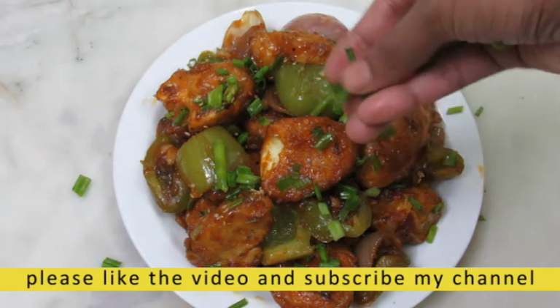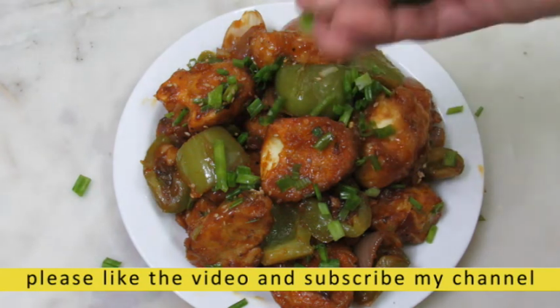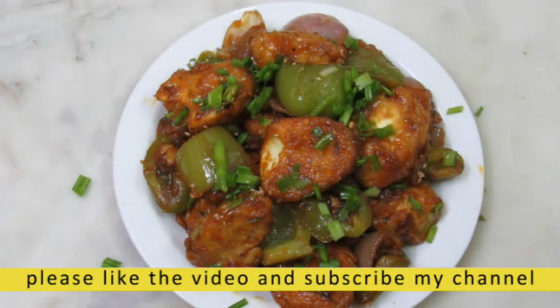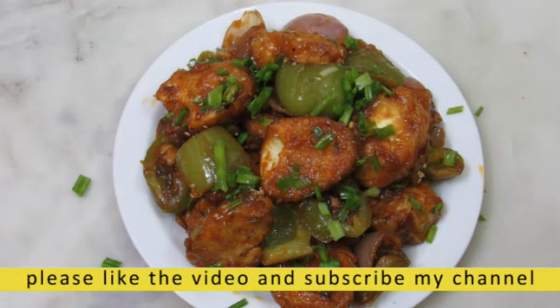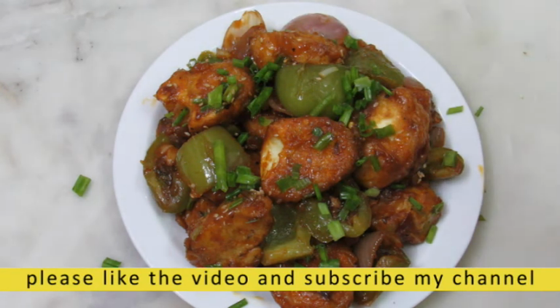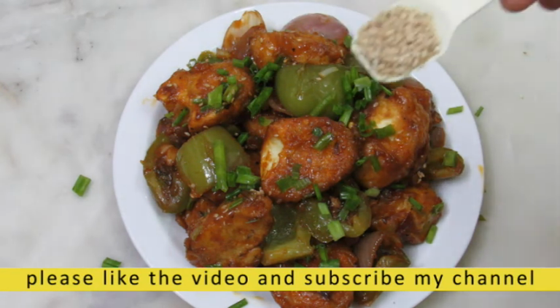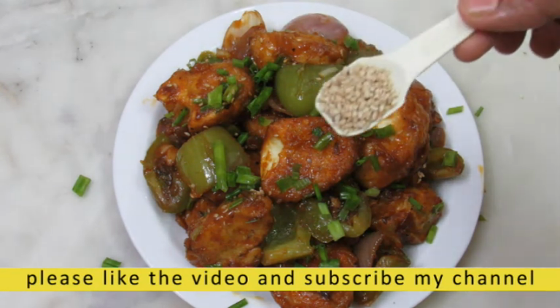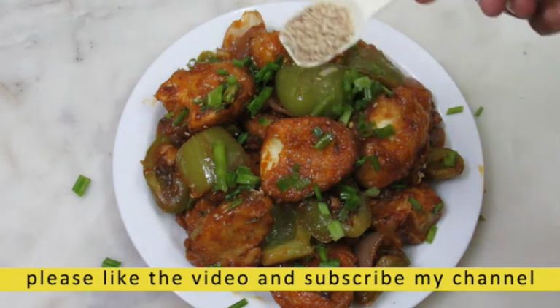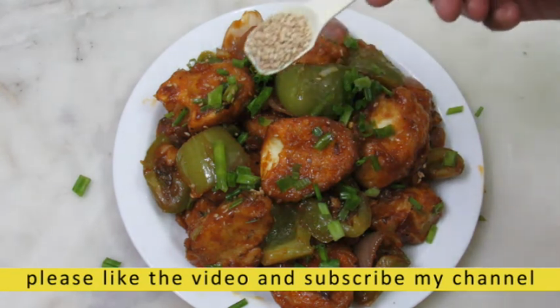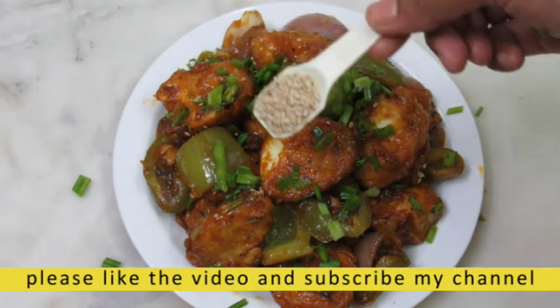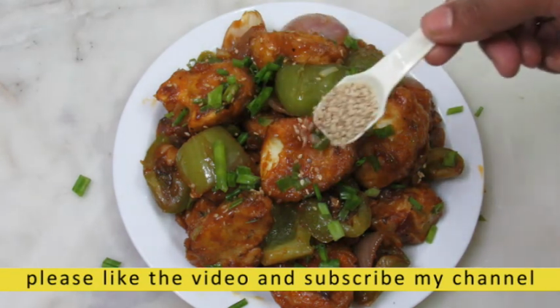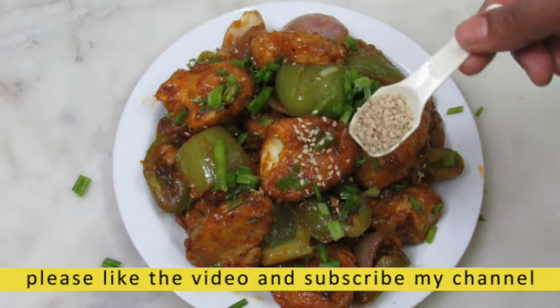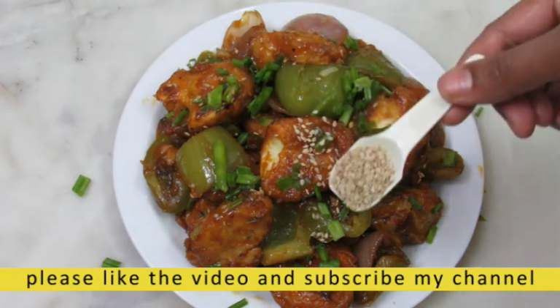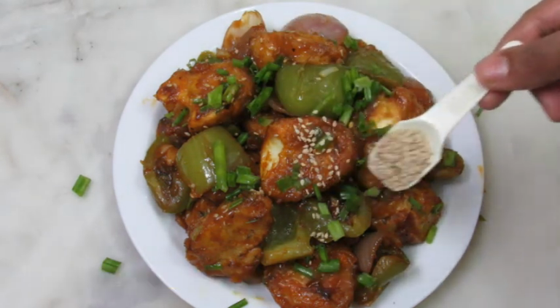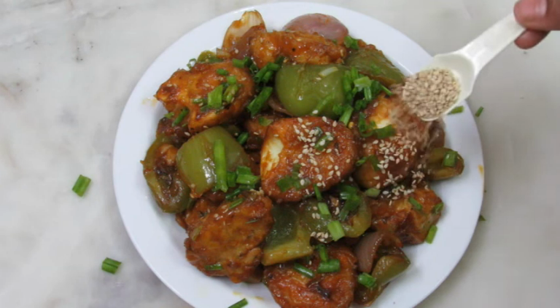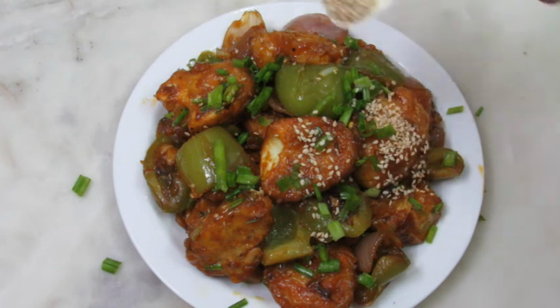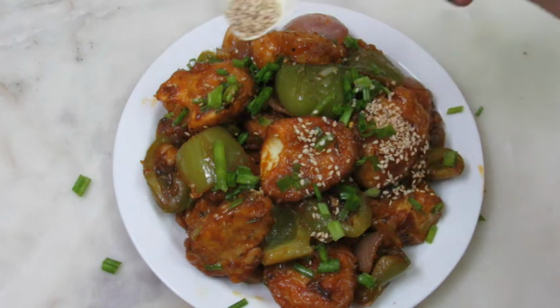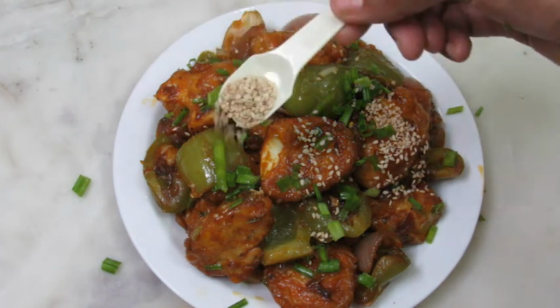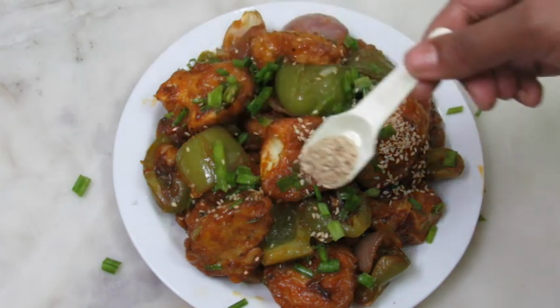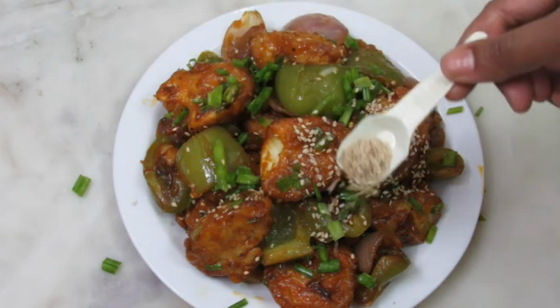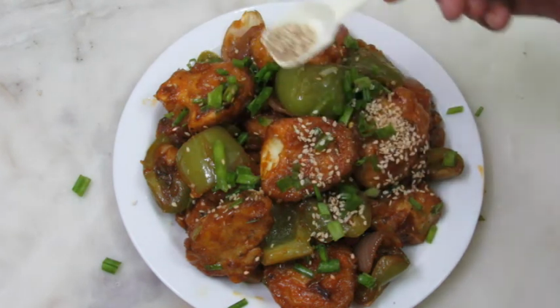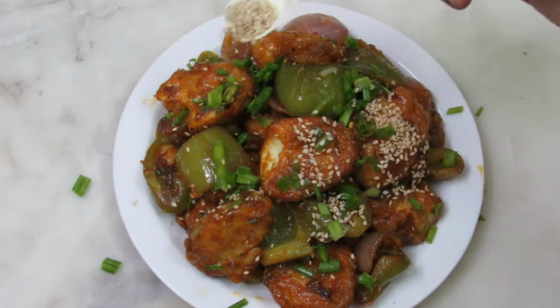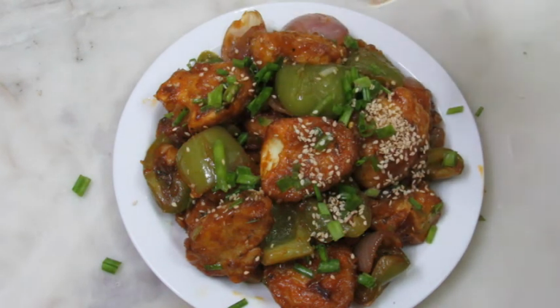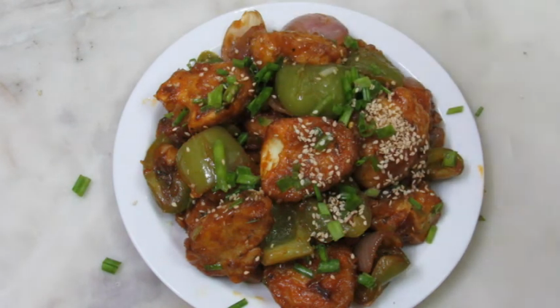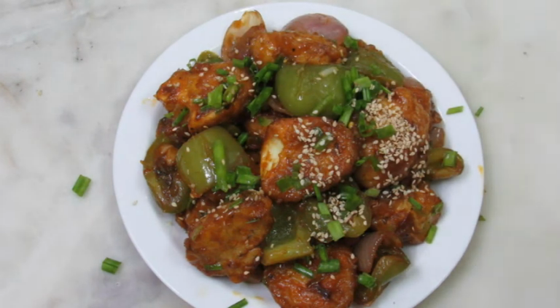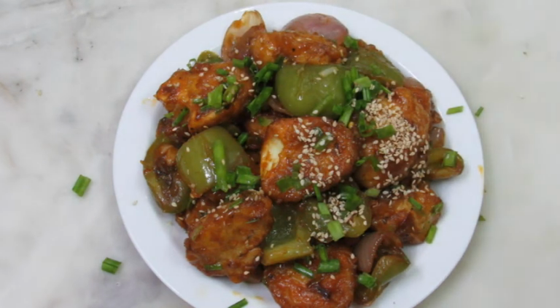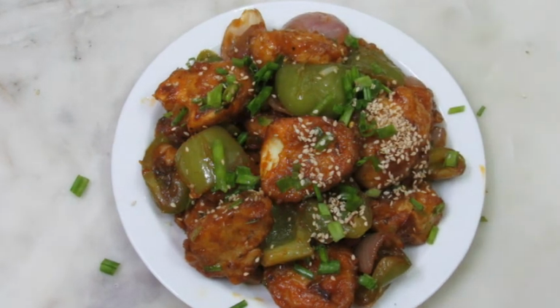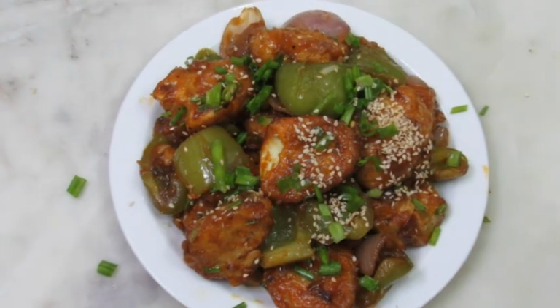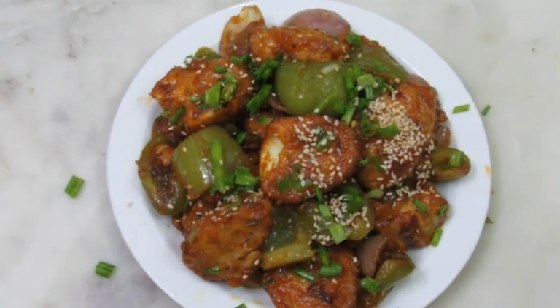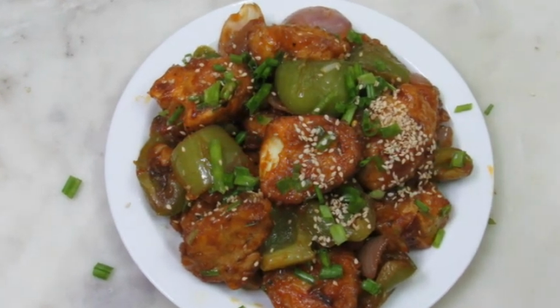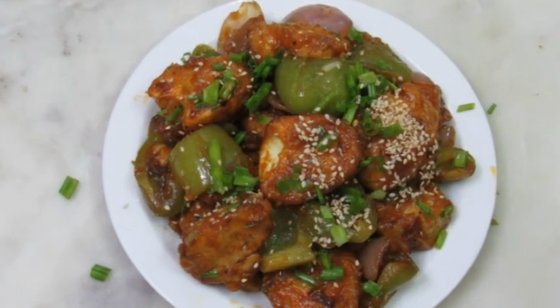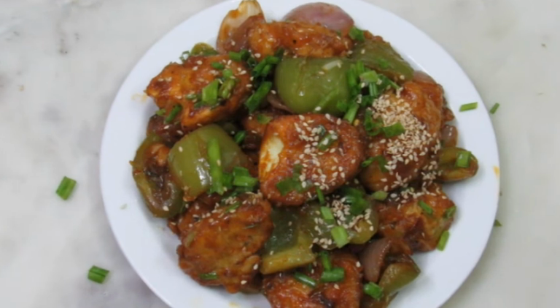This is totally optional. Let's see how this recipe looks like.